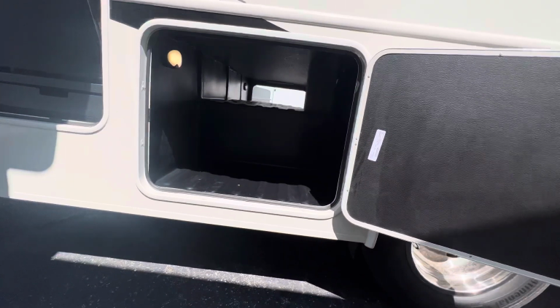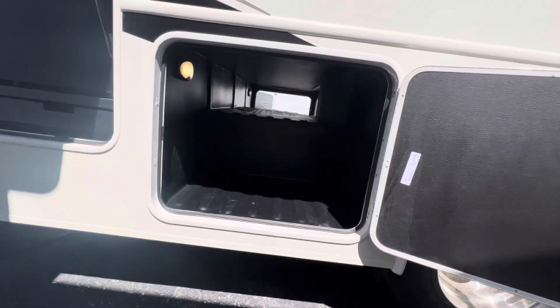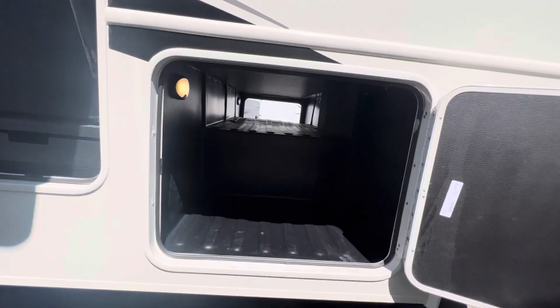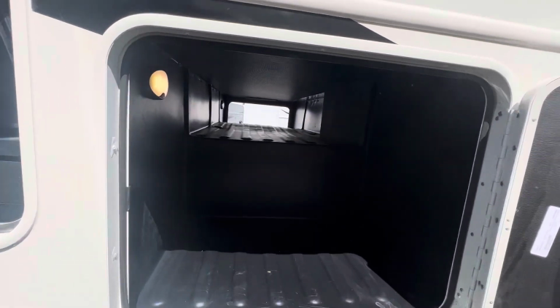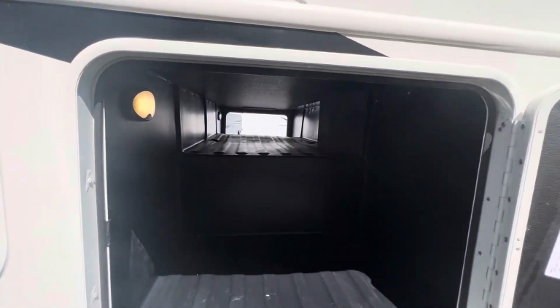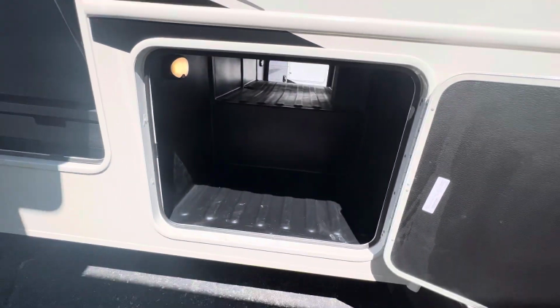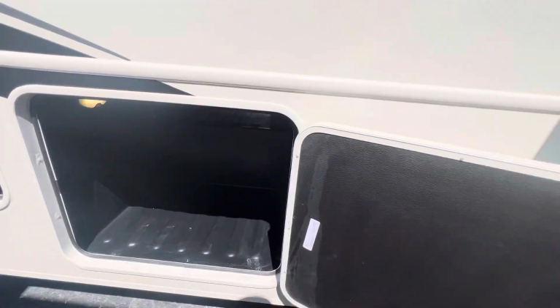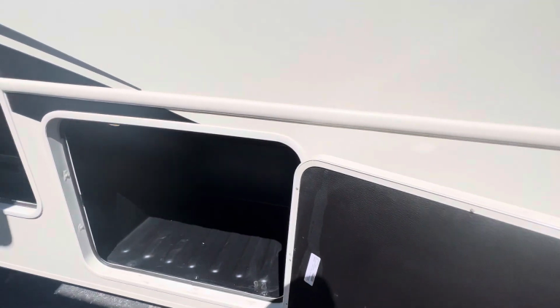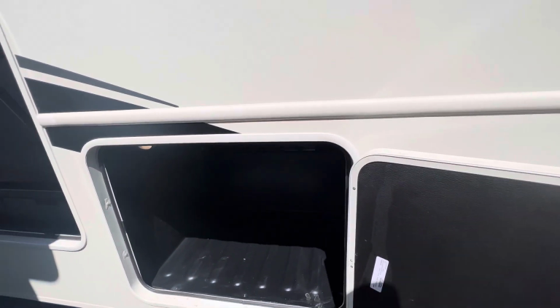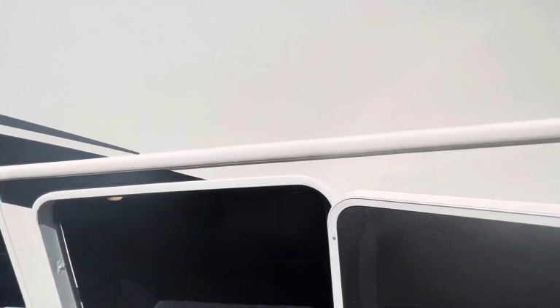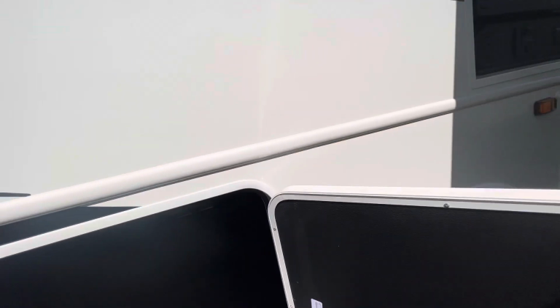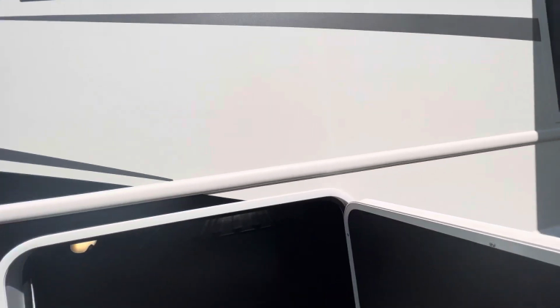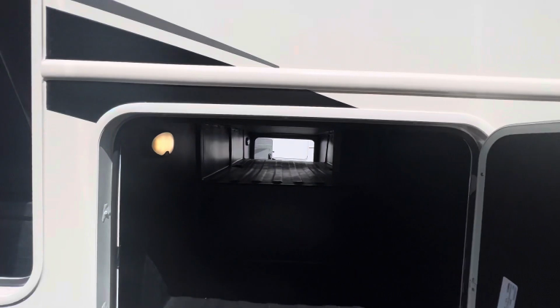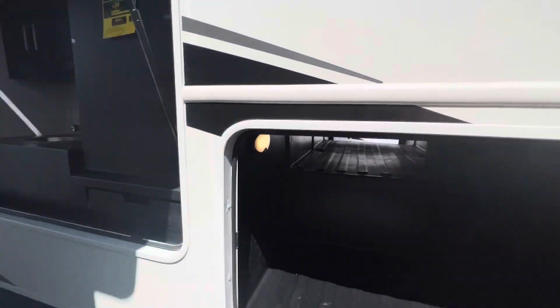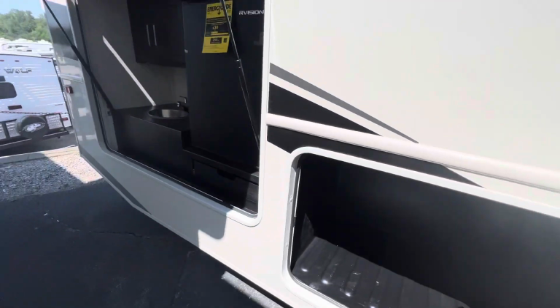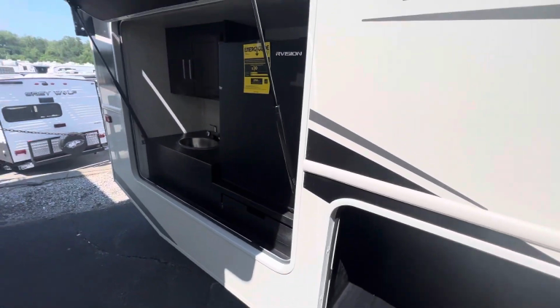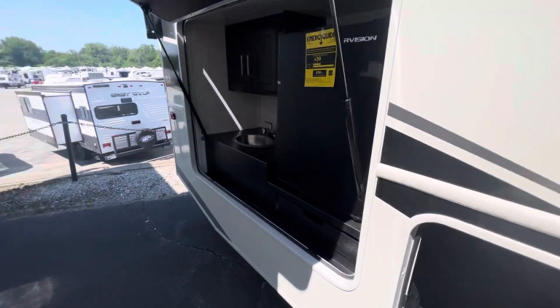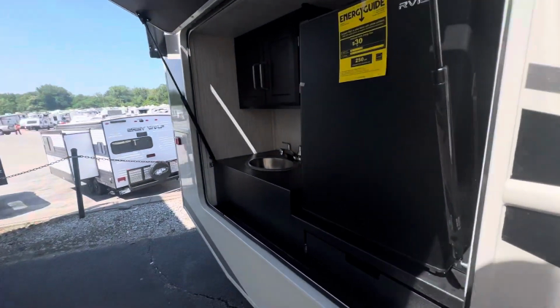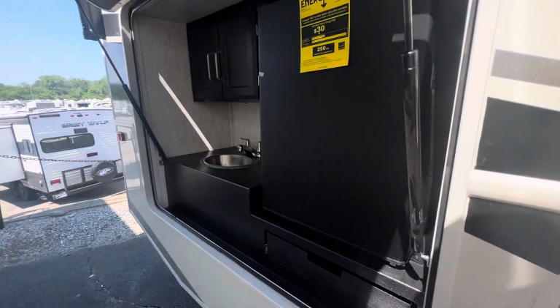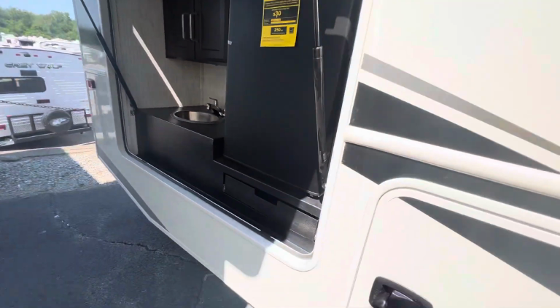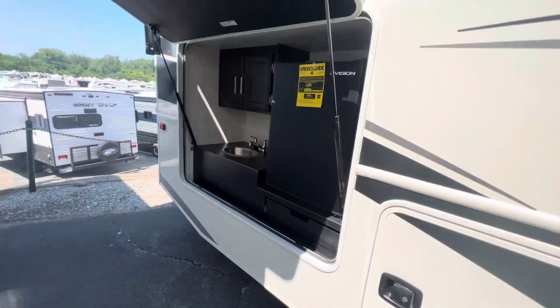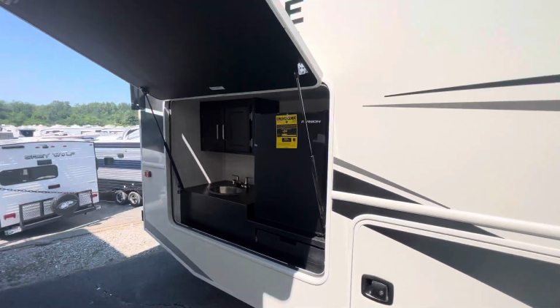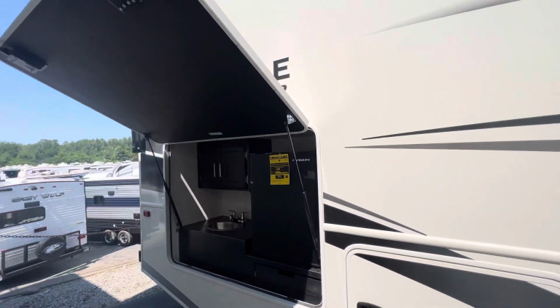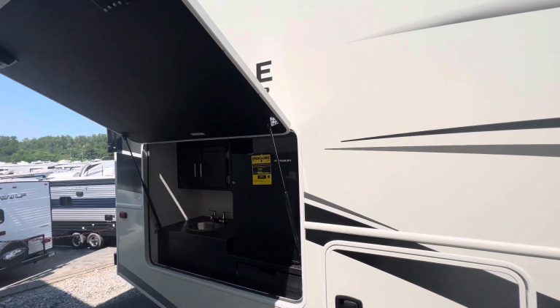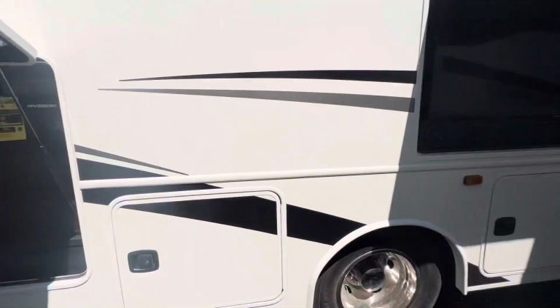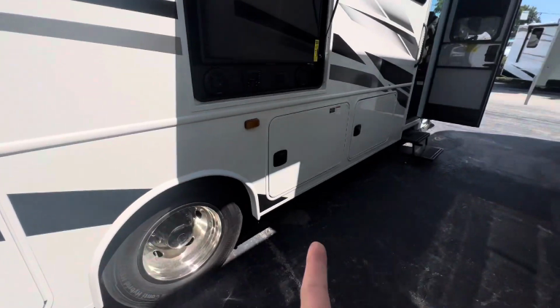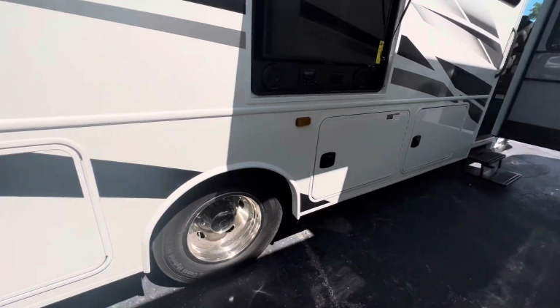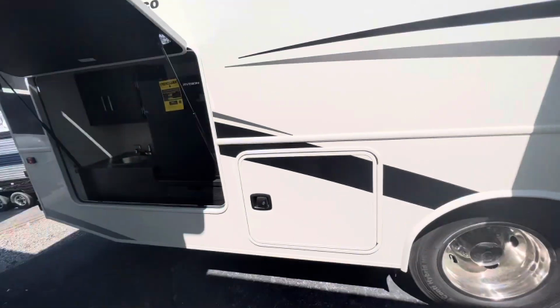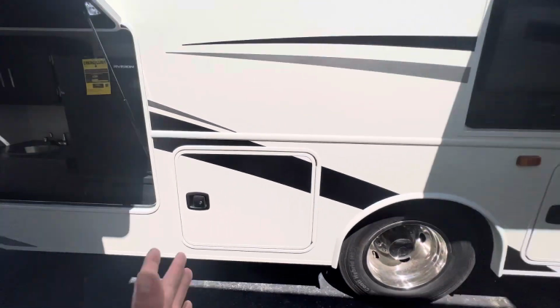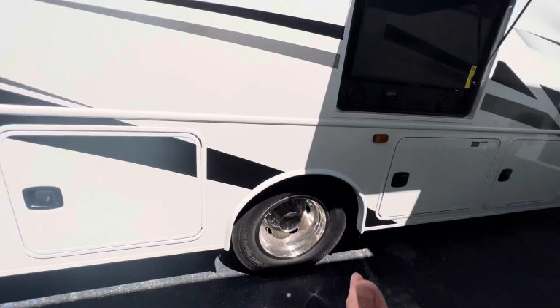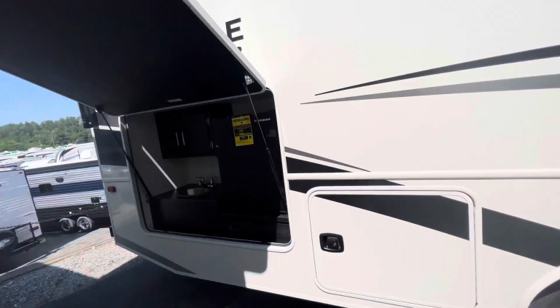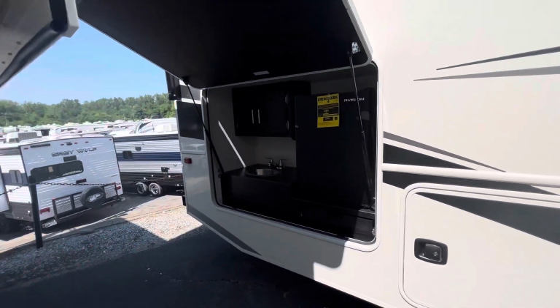Another smaller storage compartment — again, pass-through storage there. A lot of the competition is not going to have this. On a couple's coach with an outside cooktop area, combine that with your quick connect in there, and you've got everything you need to get cooking out here.